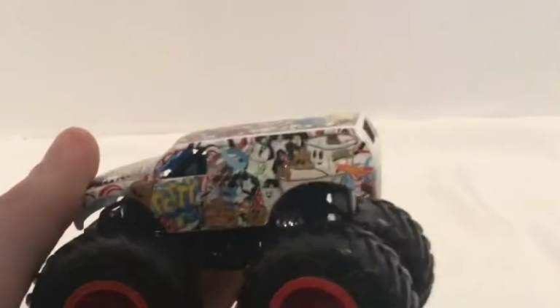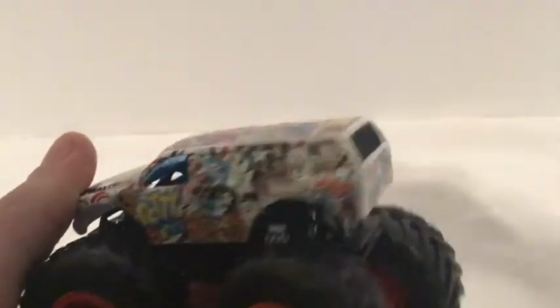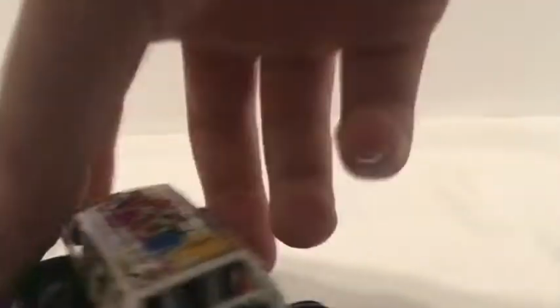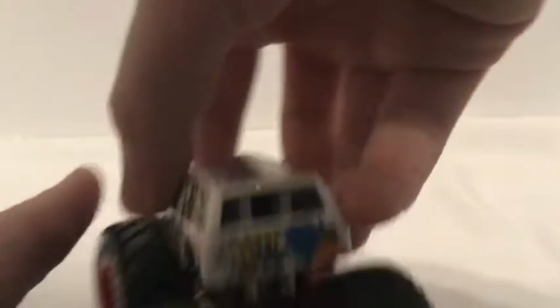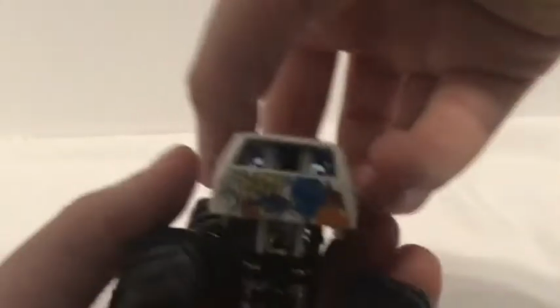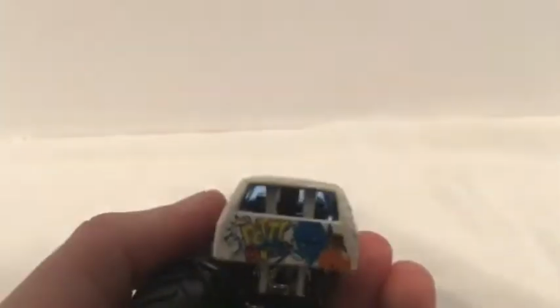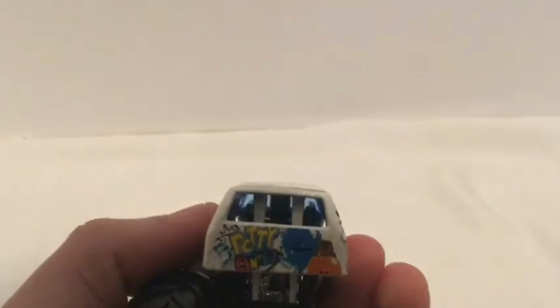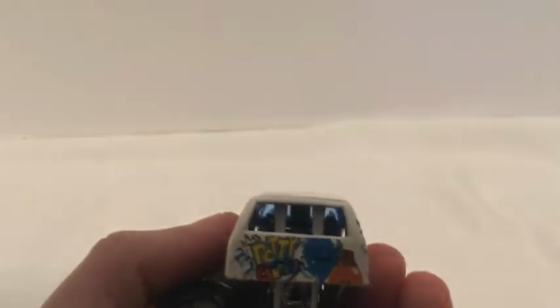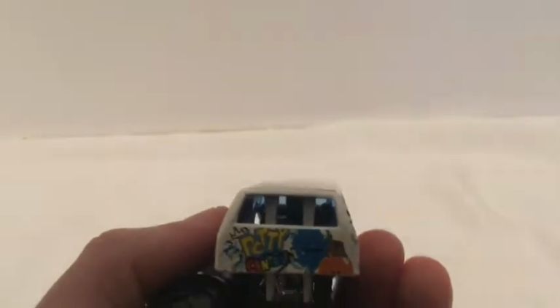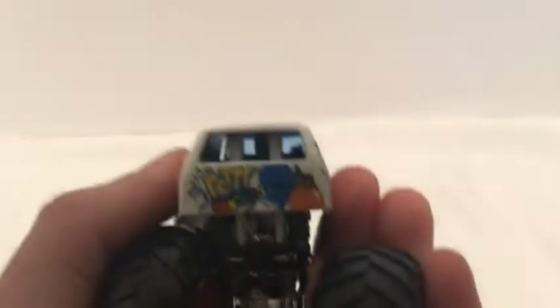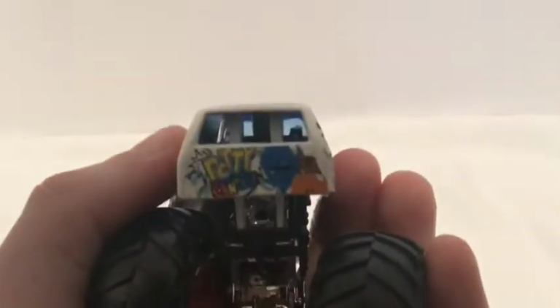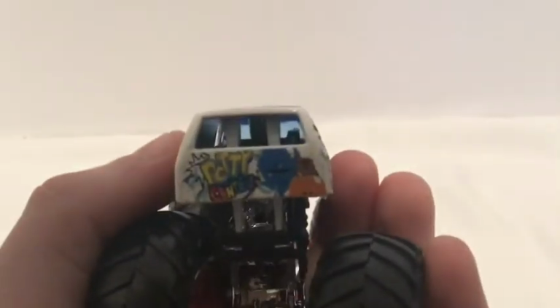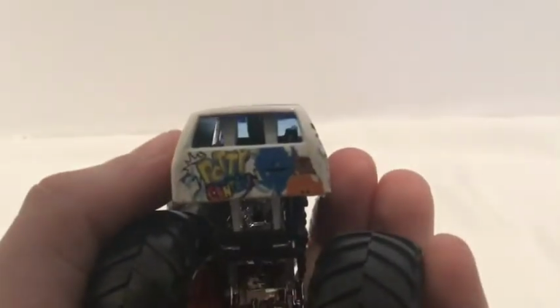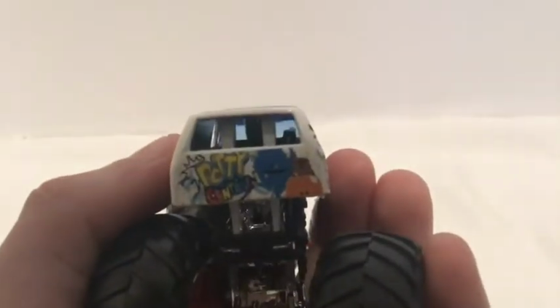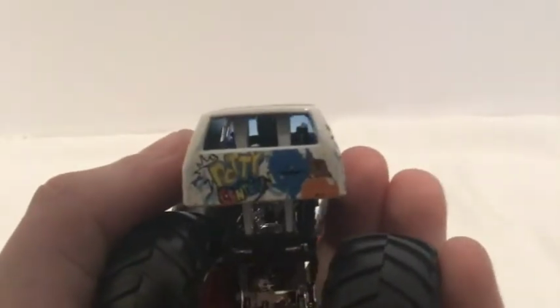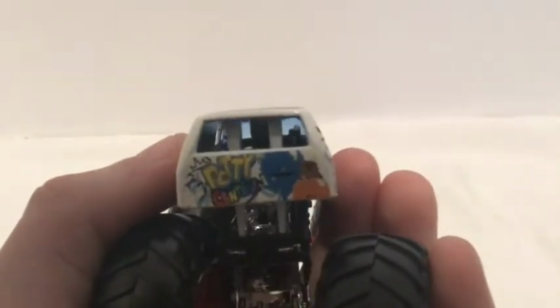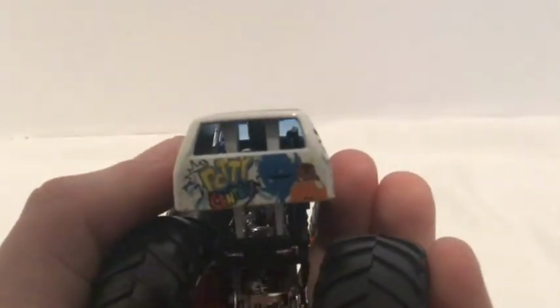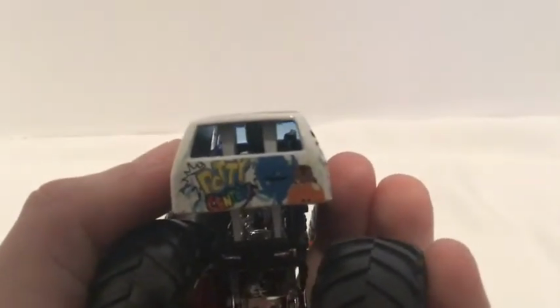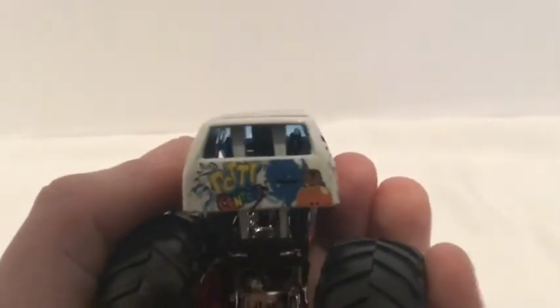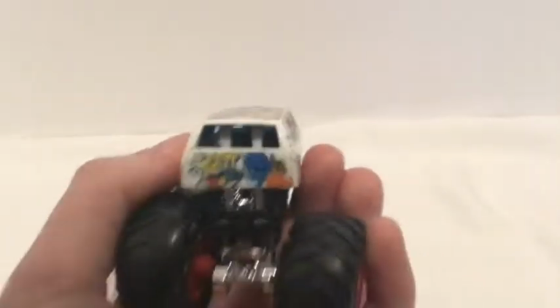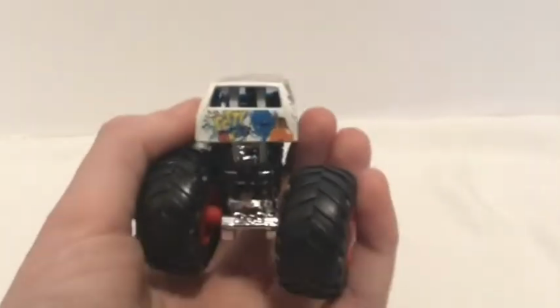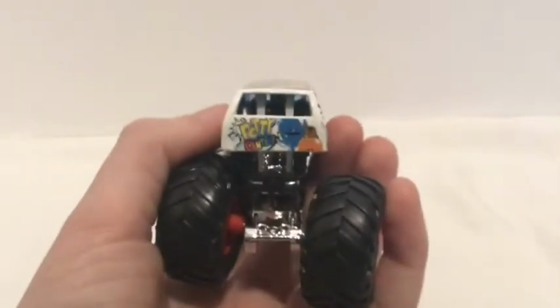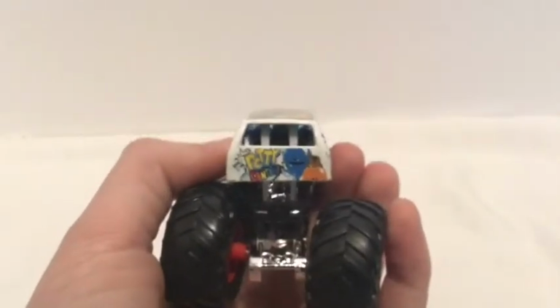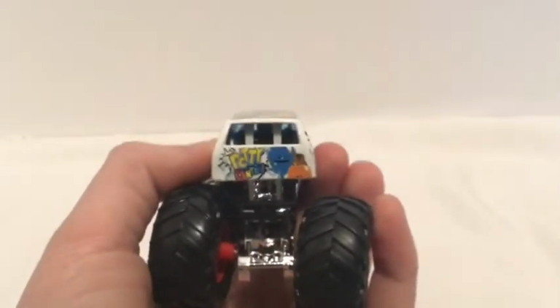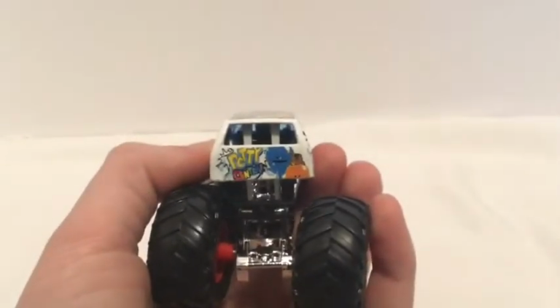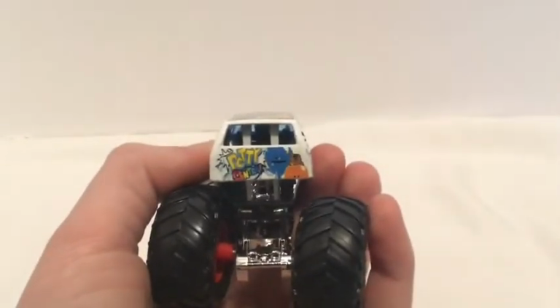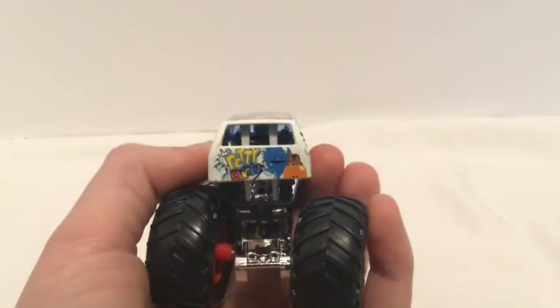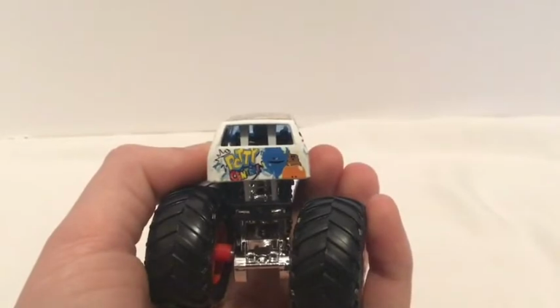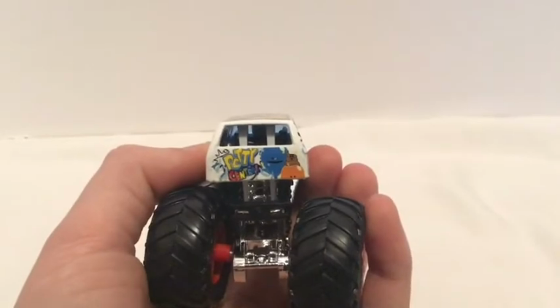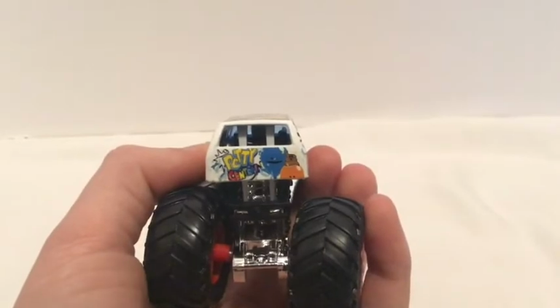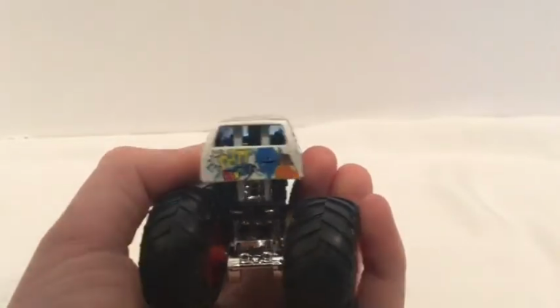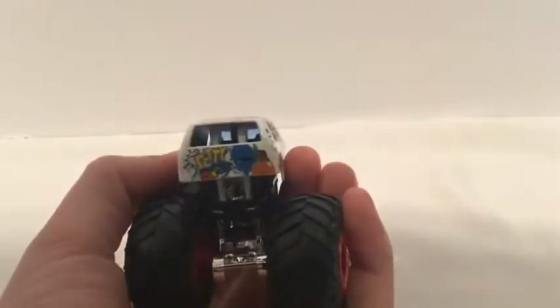And on the back it says Potty Central with a little balloon. Let's see if I can get that to focus for y'all. There you go.